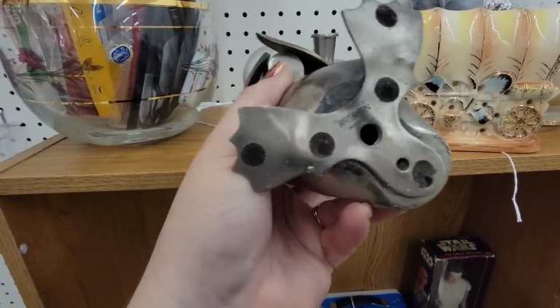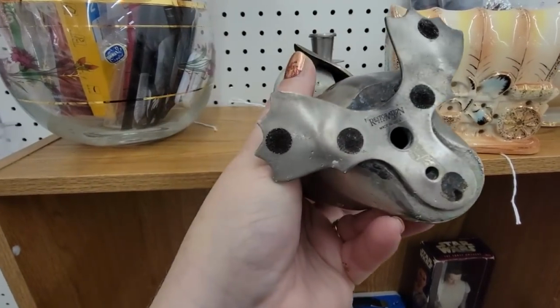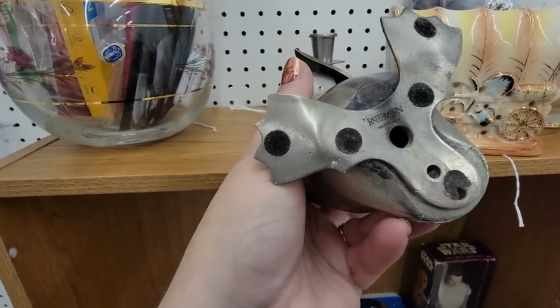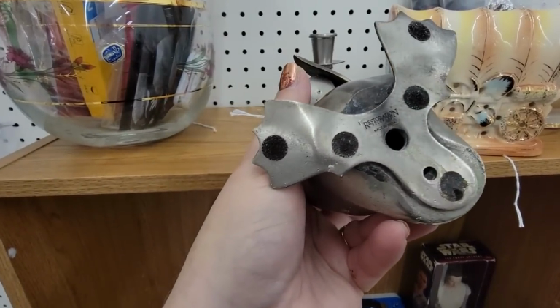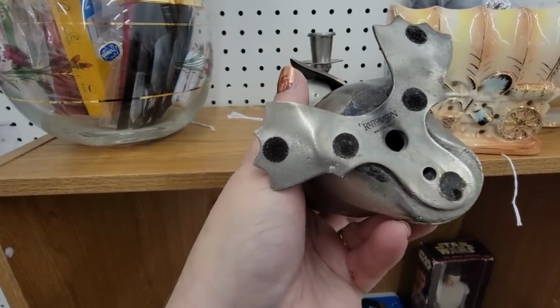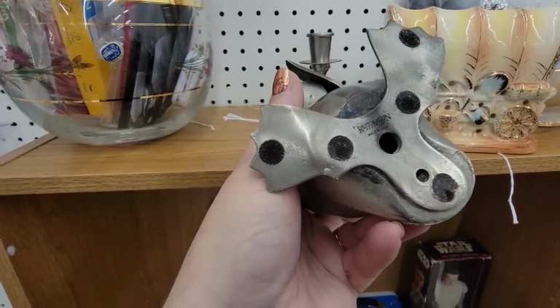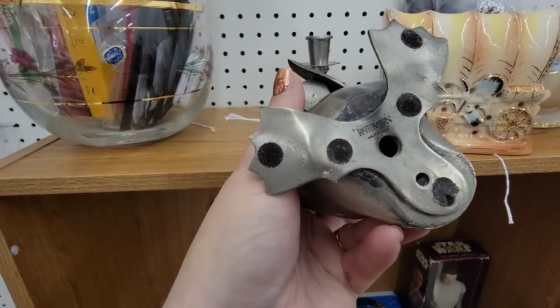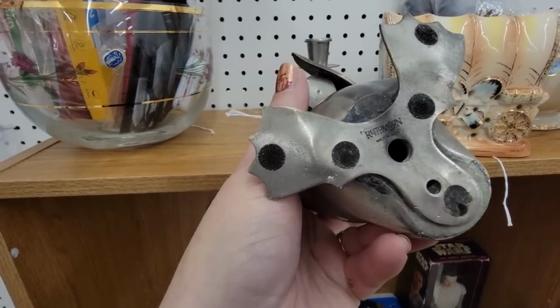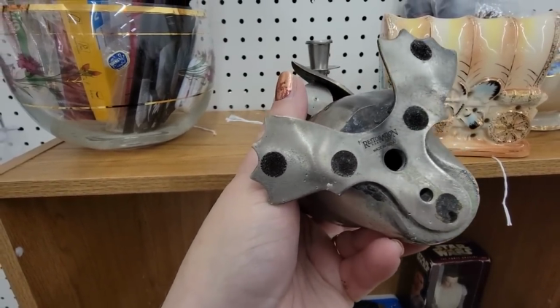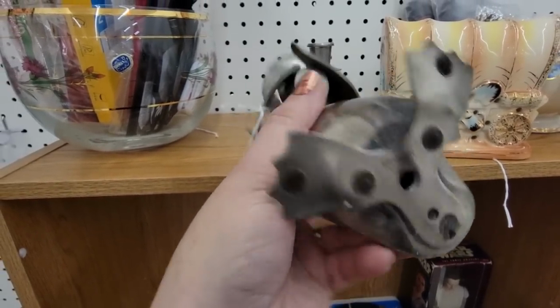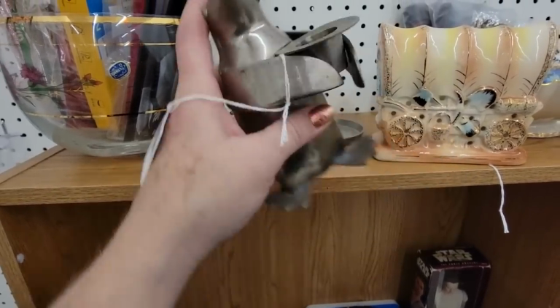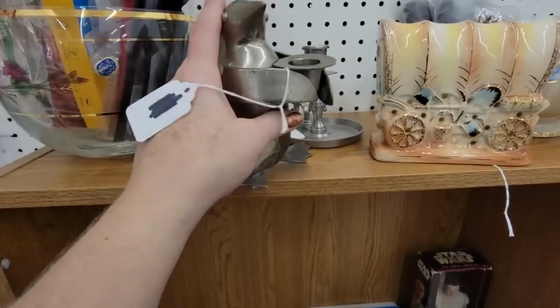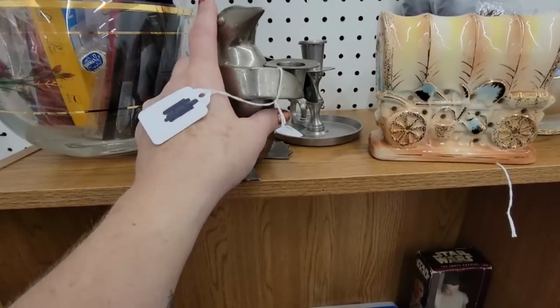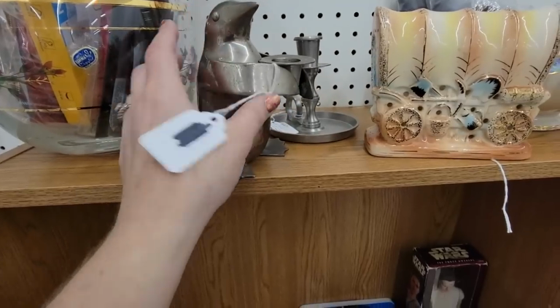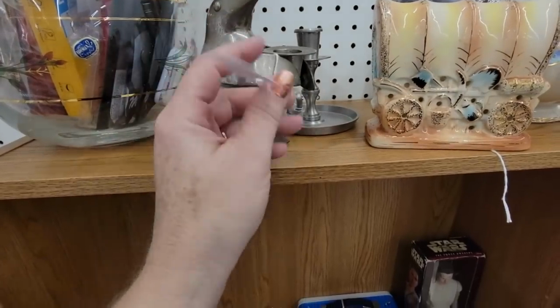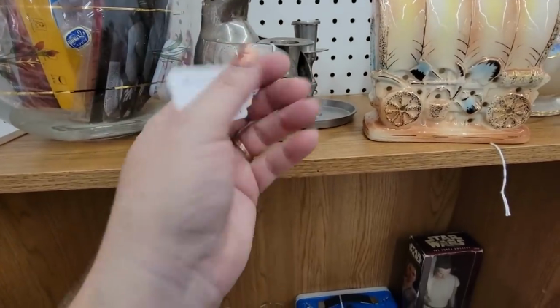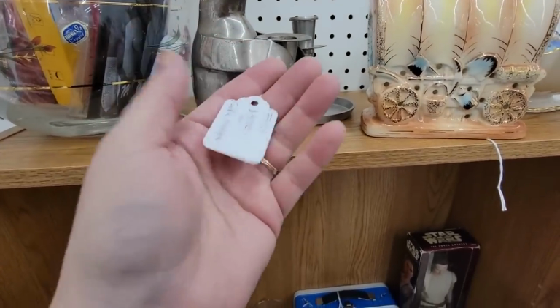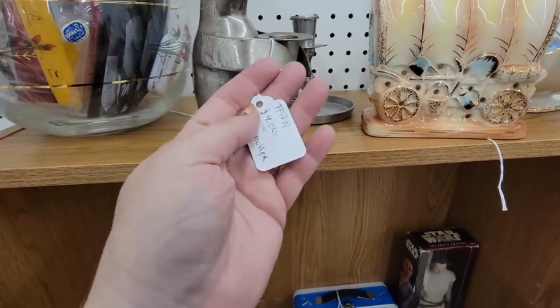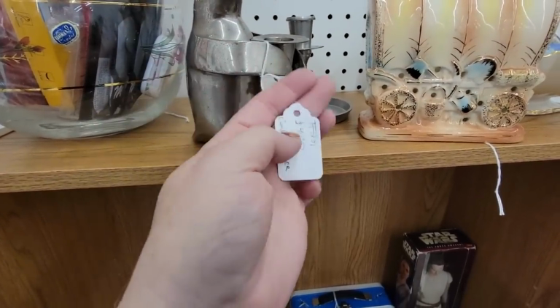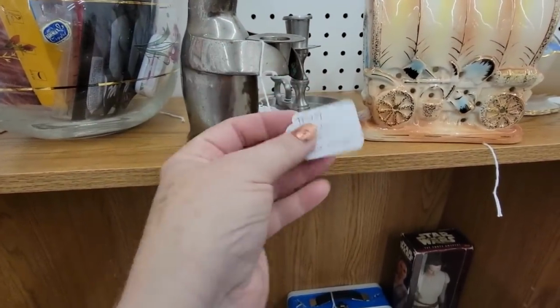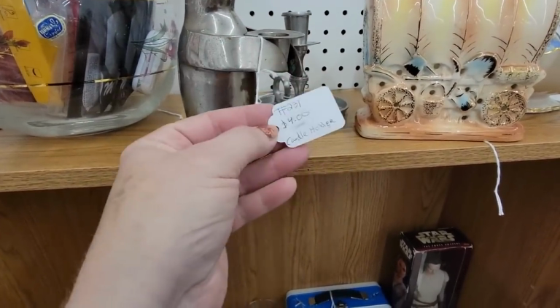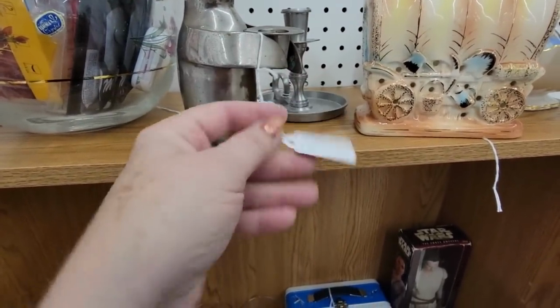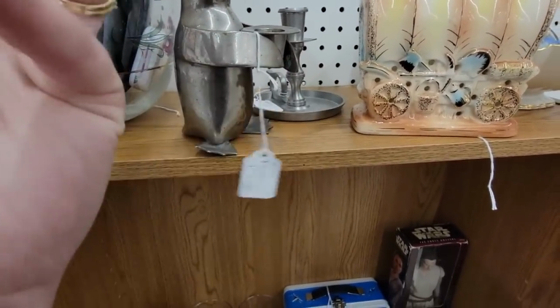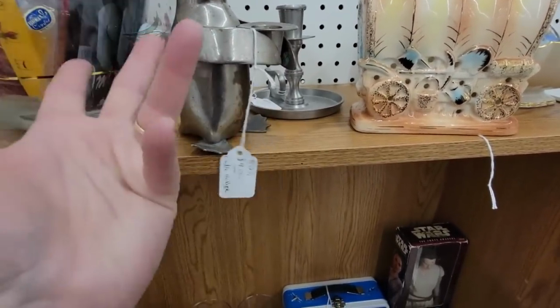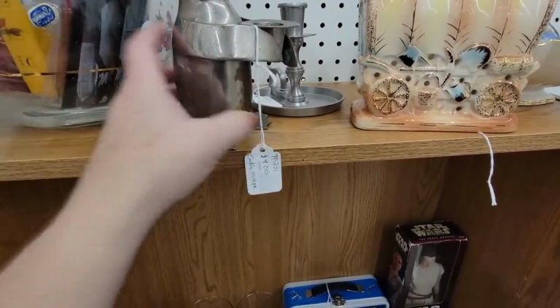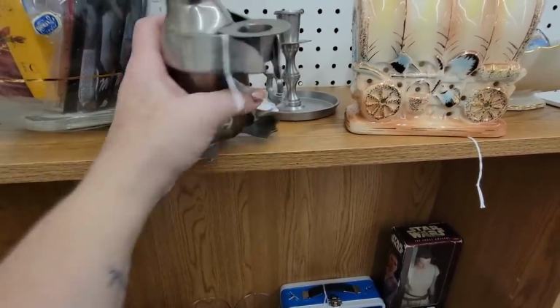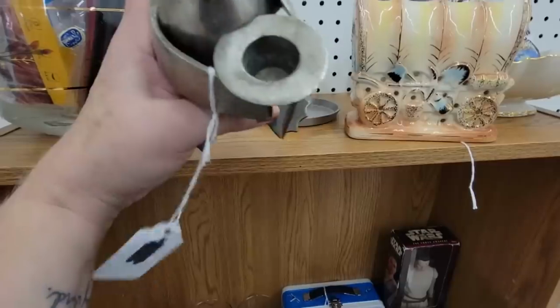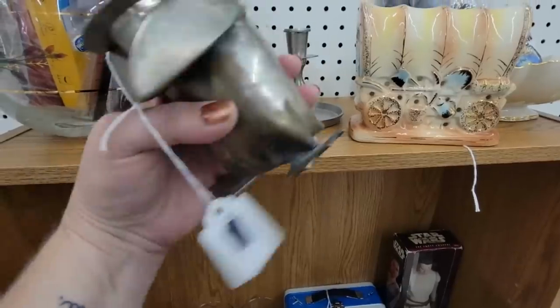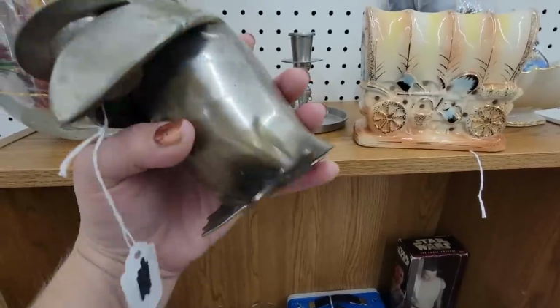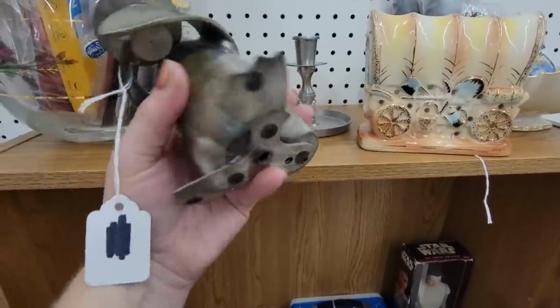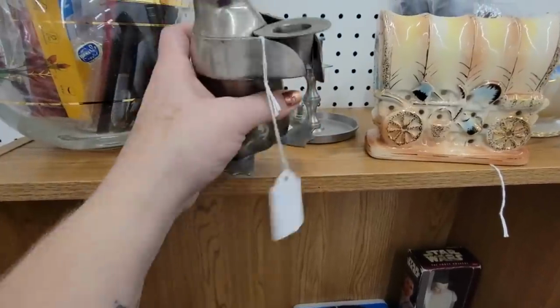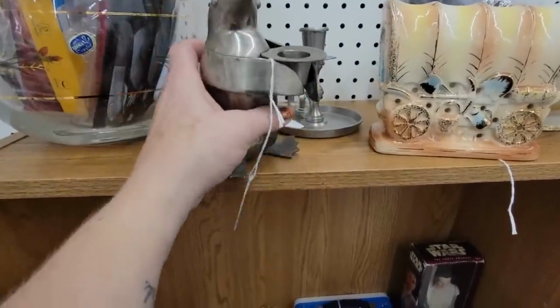Are you Restoration Hardware? You sure are. Wow. How much are you, penguin? You're also $4. So I think we should get the Restoration Hardware penguin candle holder for $4. Why not?